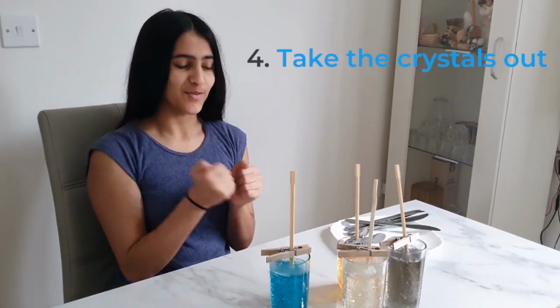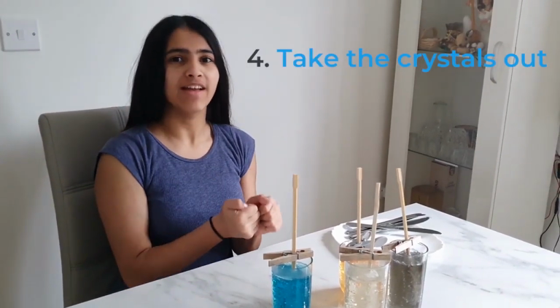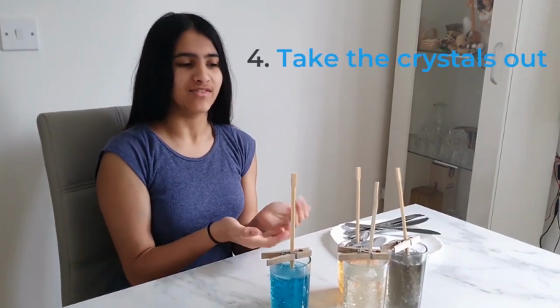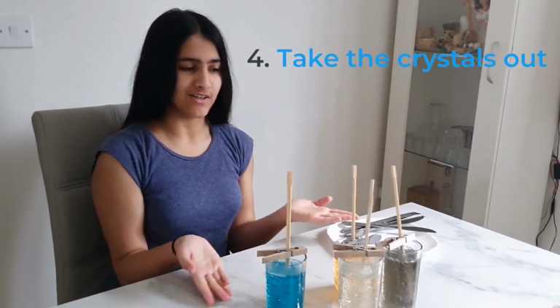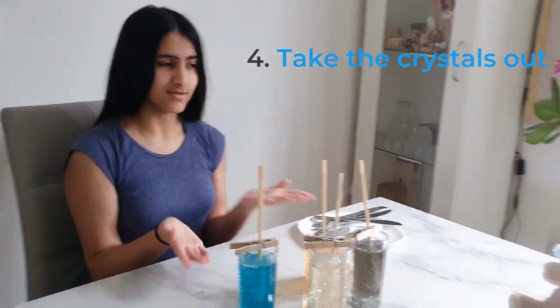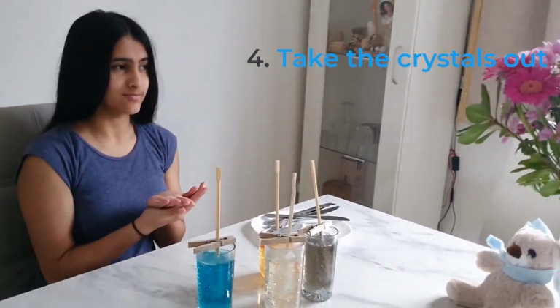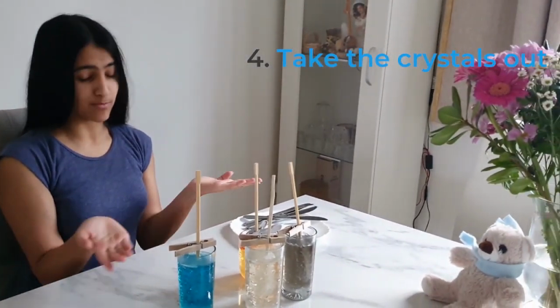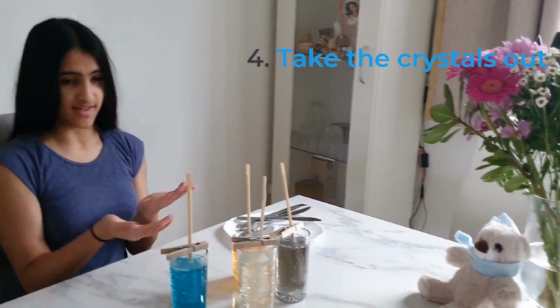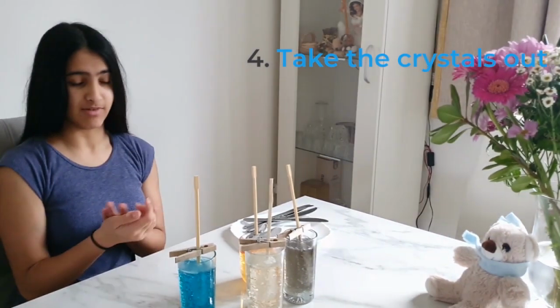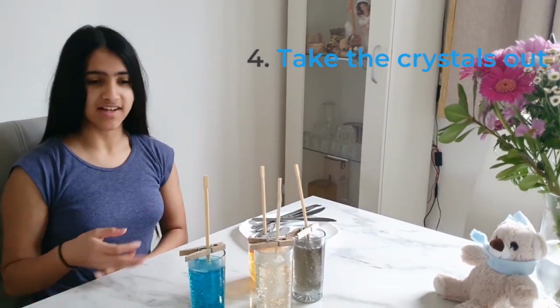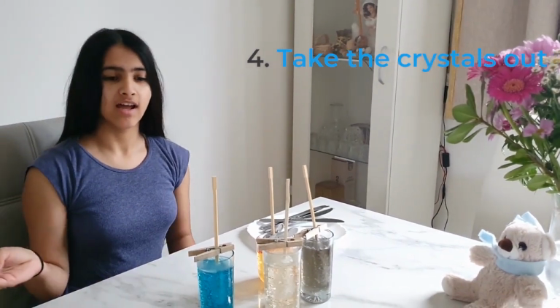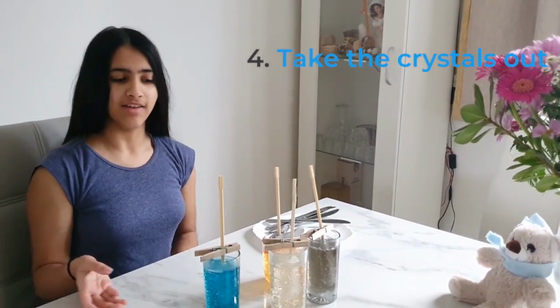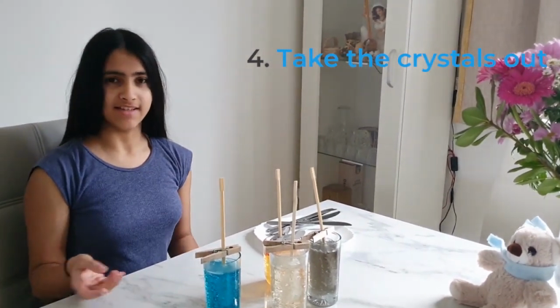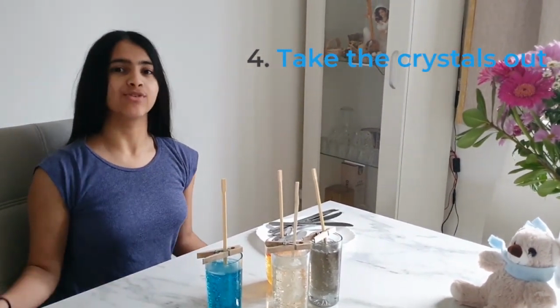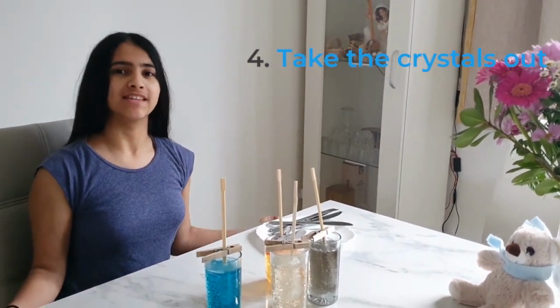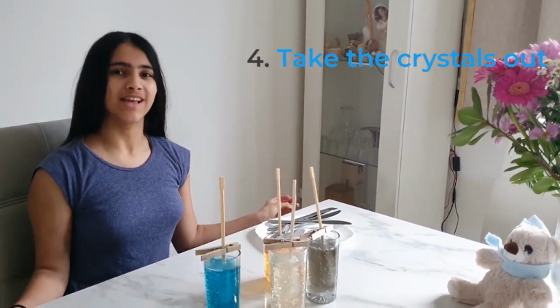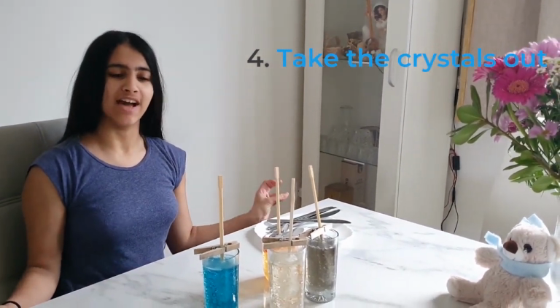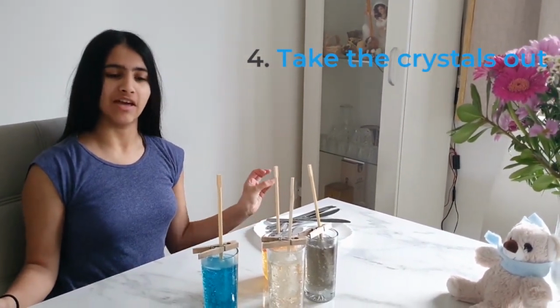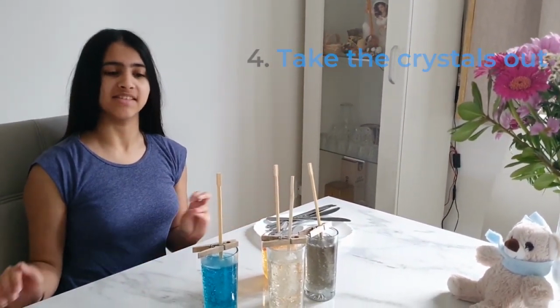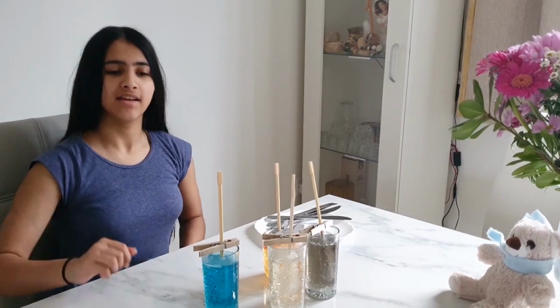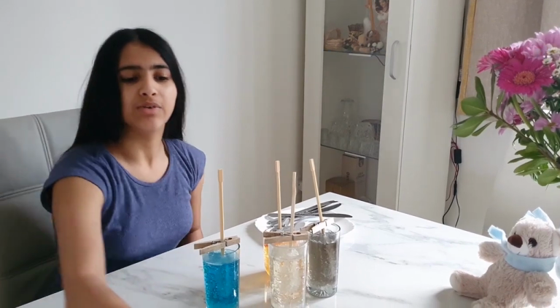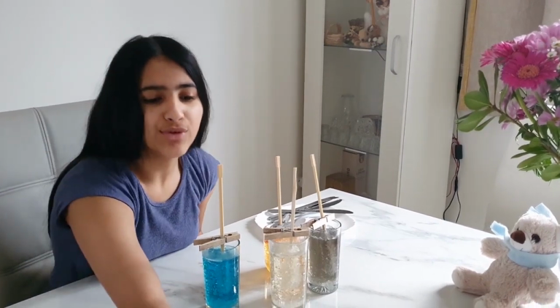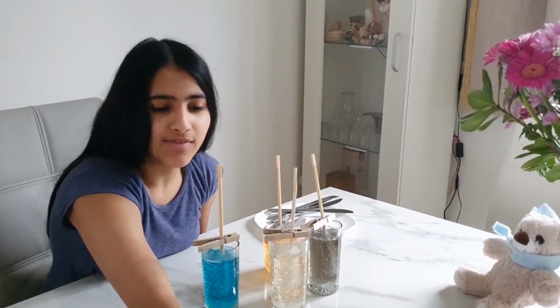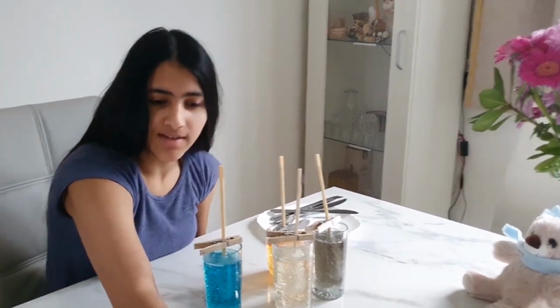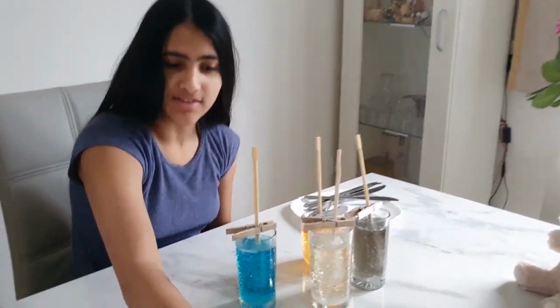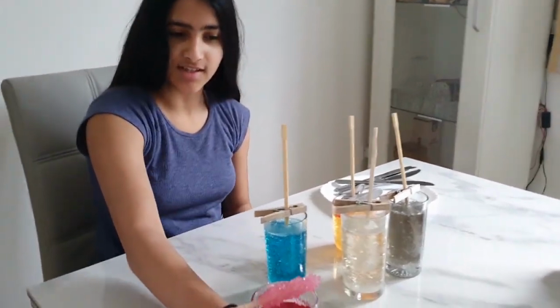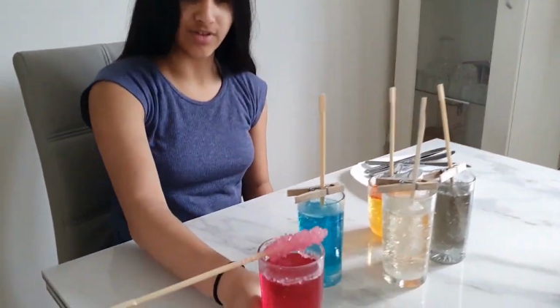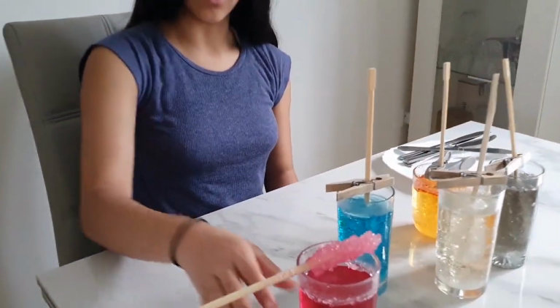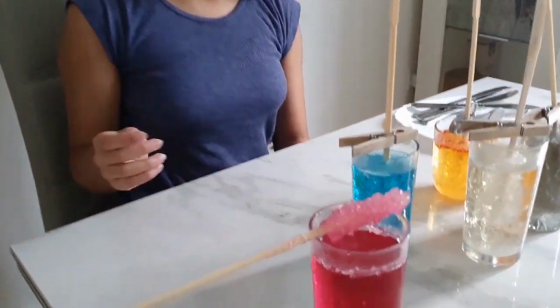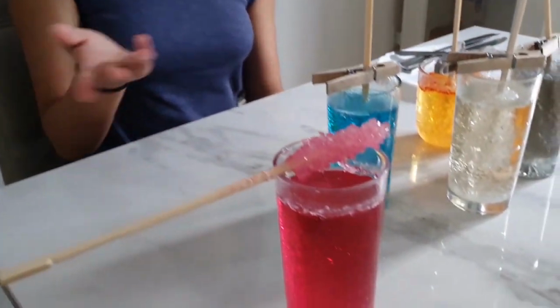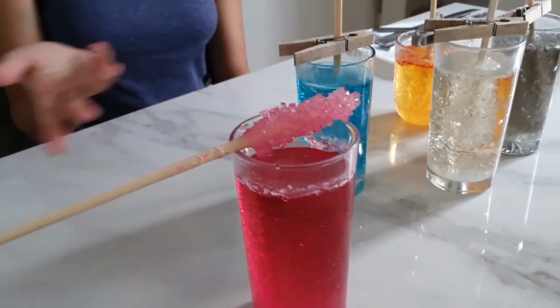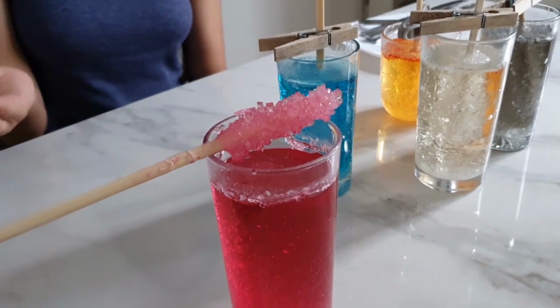We are back after seven — well, seven plus days to be exact — and it is now time for us to take the rock candy out of their glasses. We have already done this one, as you can see, and we just let all the sugar and water drip out of it.